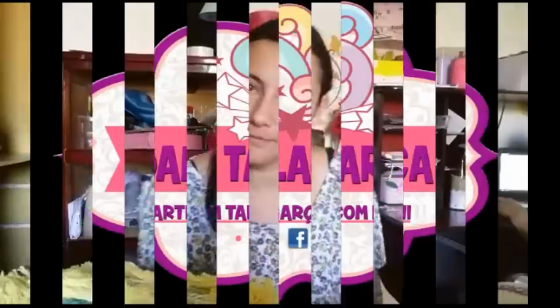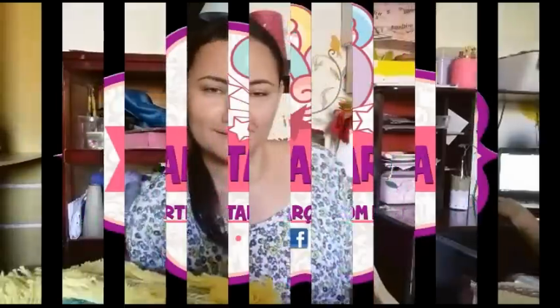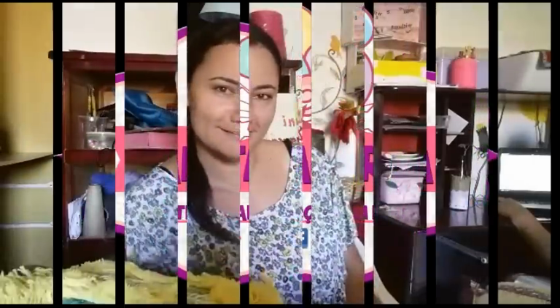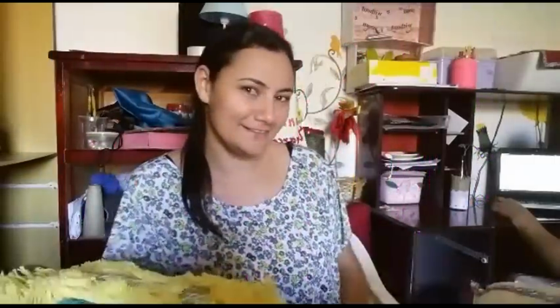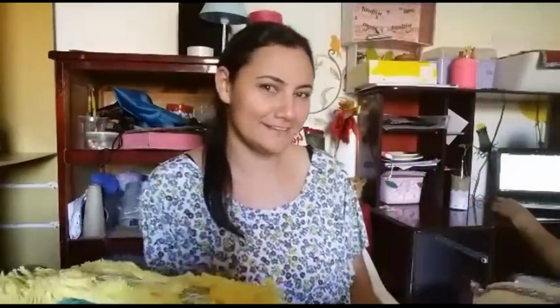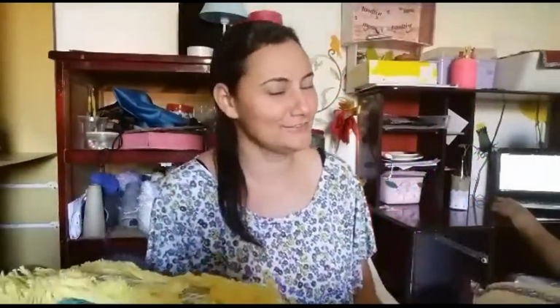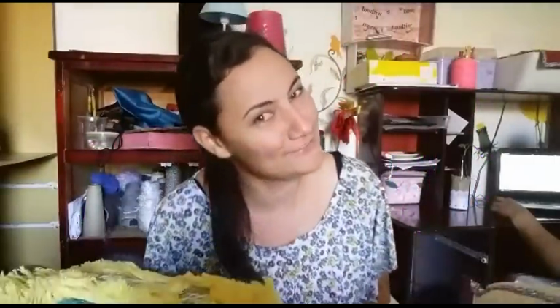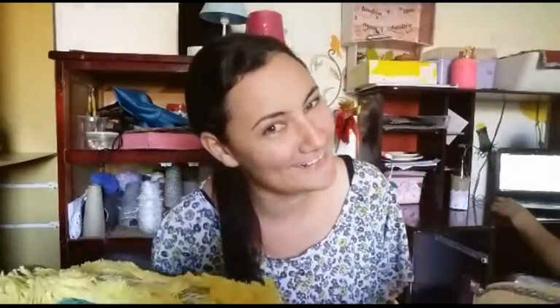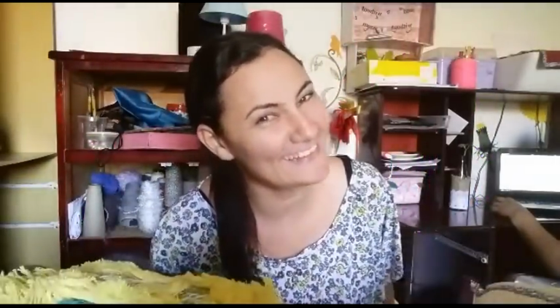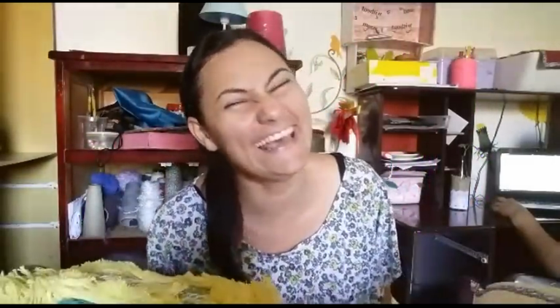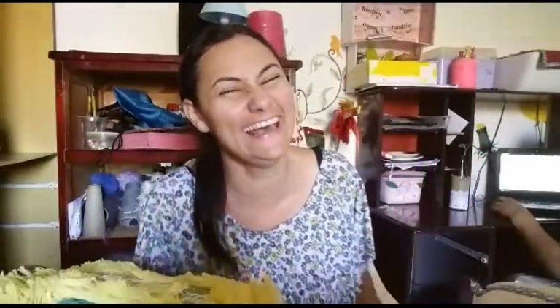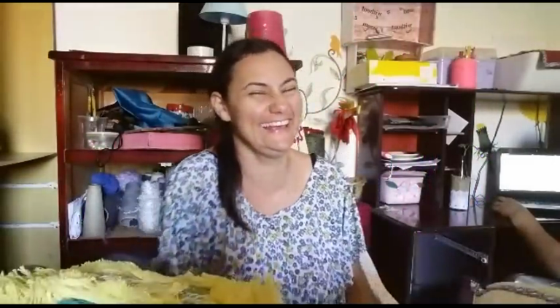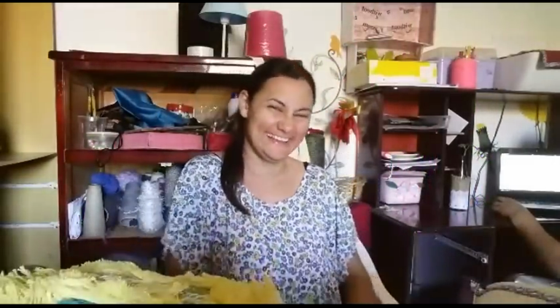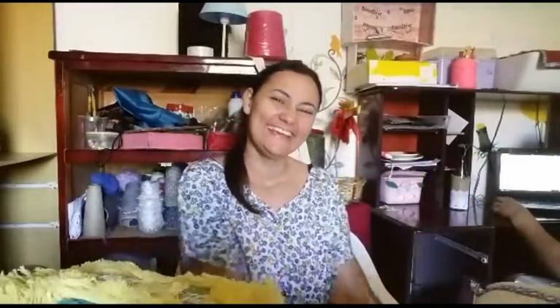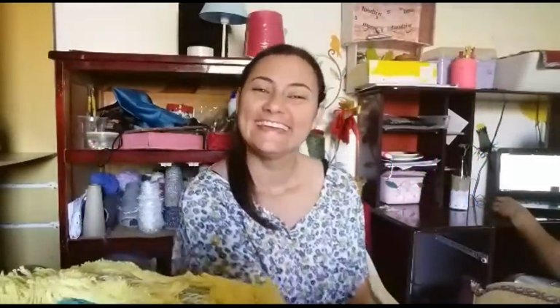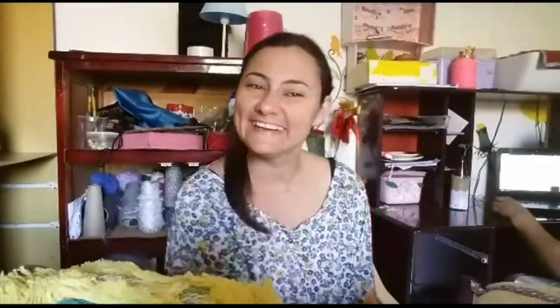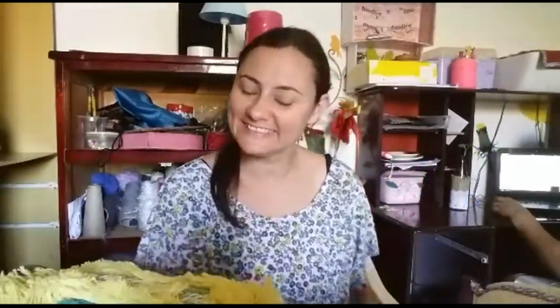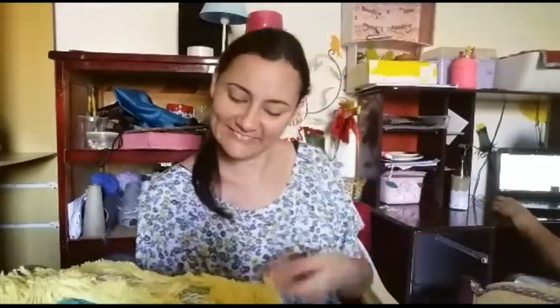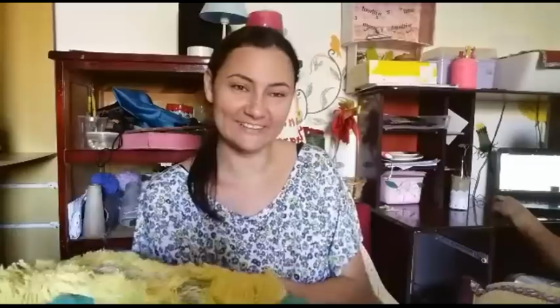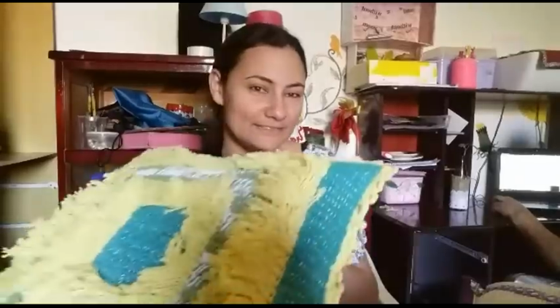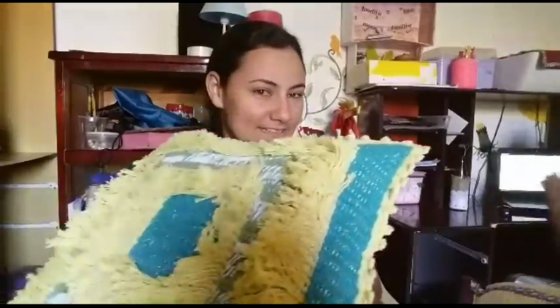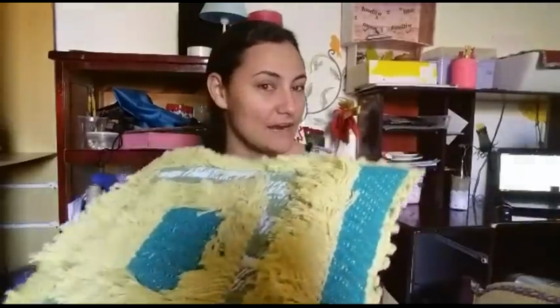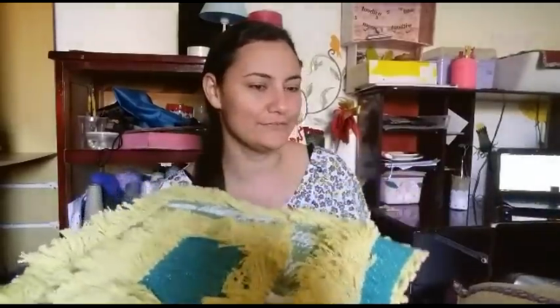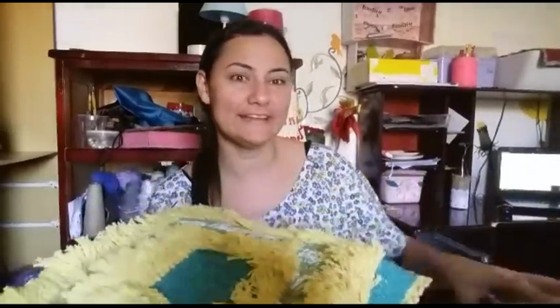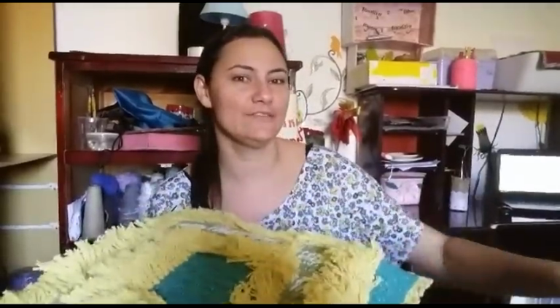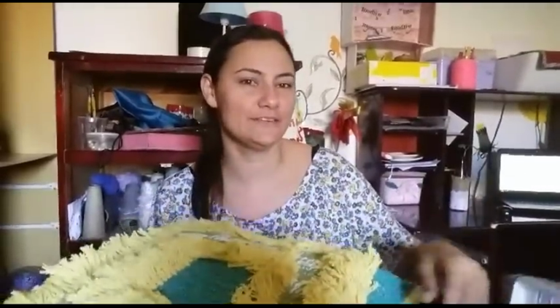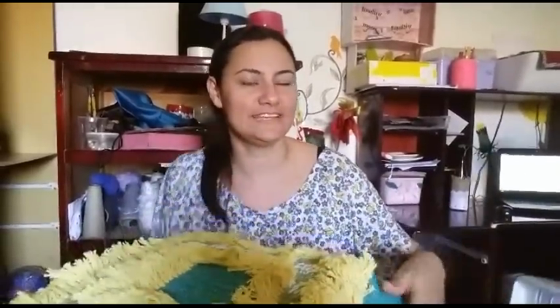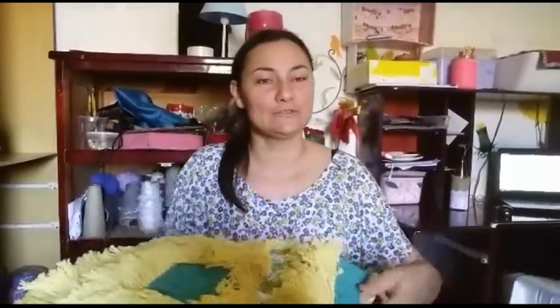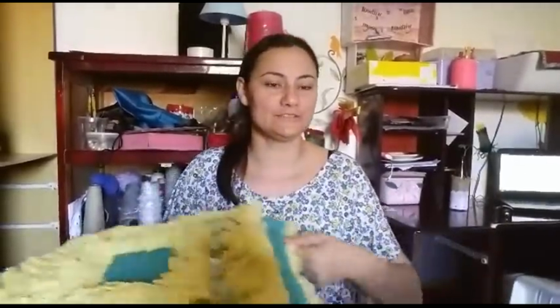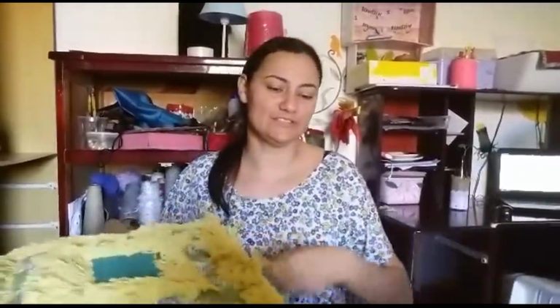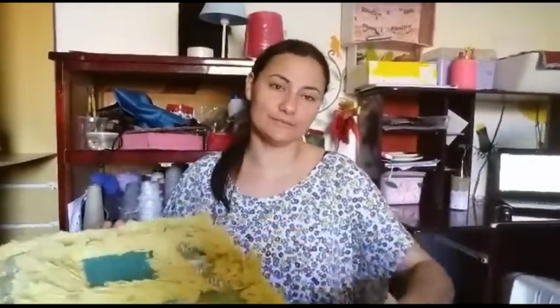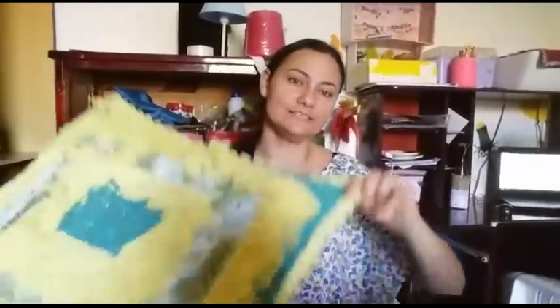Olá, meninas lindas! Voltei. E eu vou ter isso só pra mostrar a nossa almofada, né? Que eu vou mostrar agora aqui o espaço certinho pra vocês.